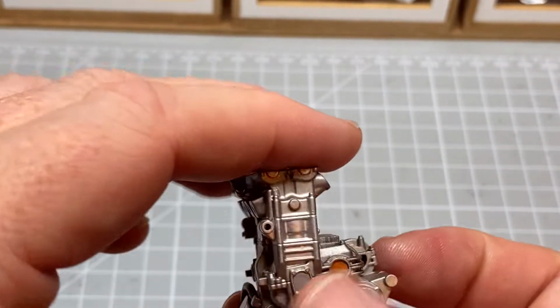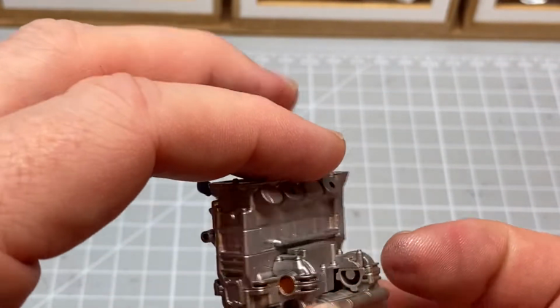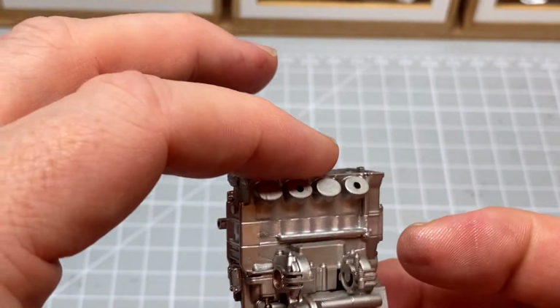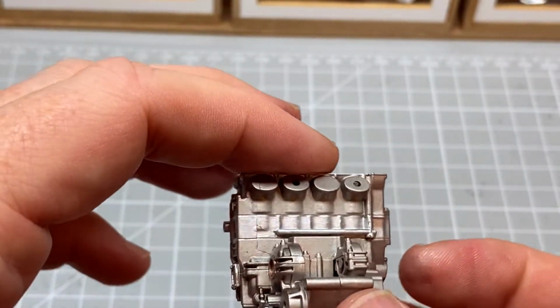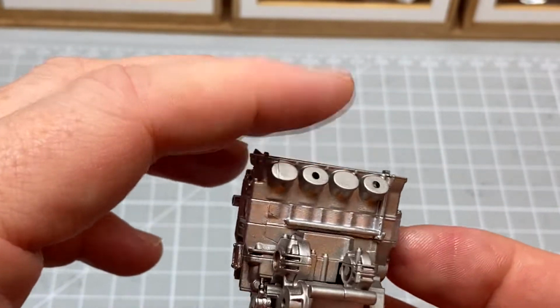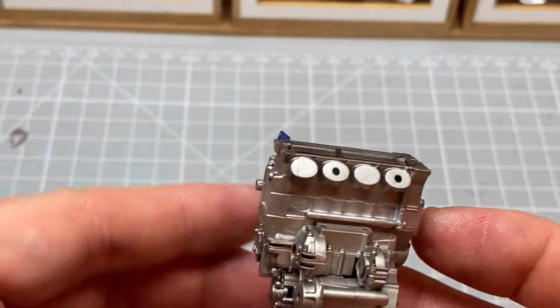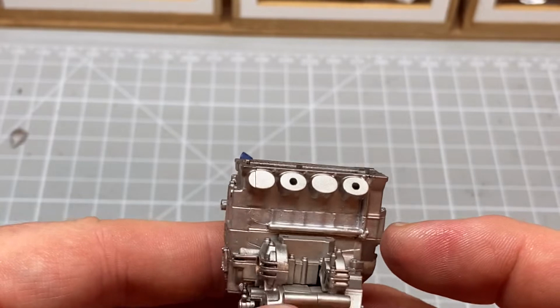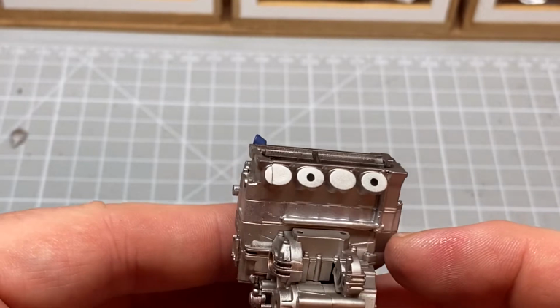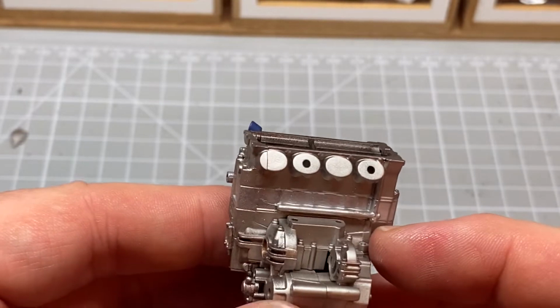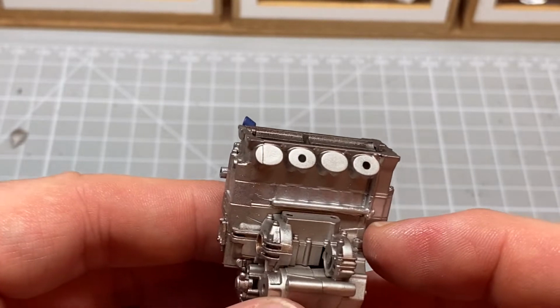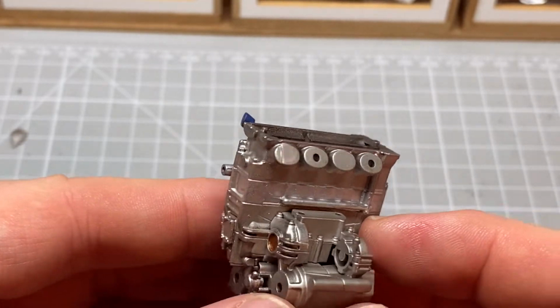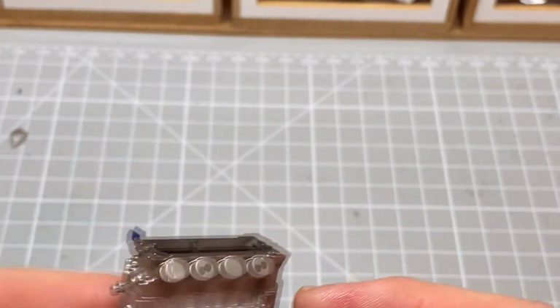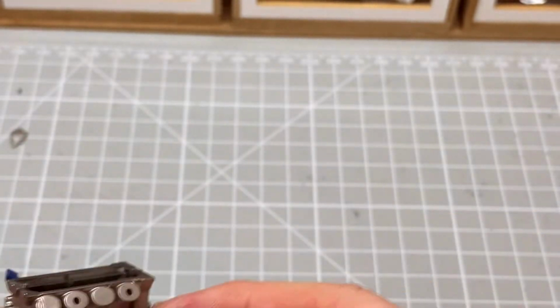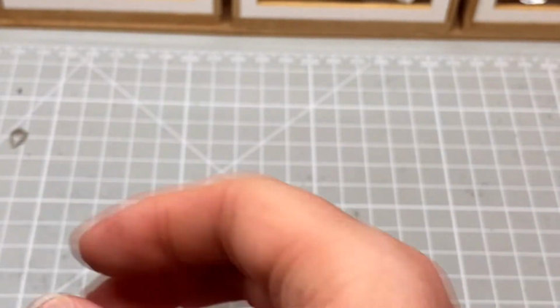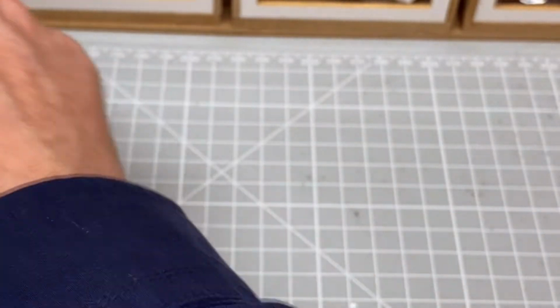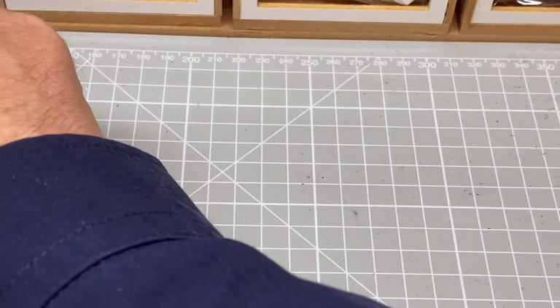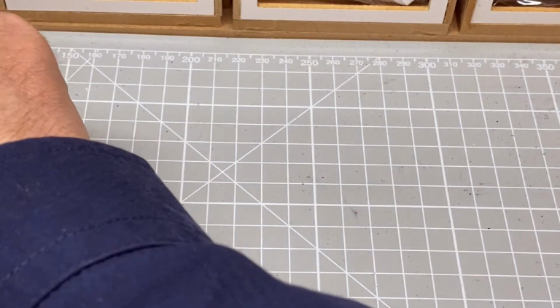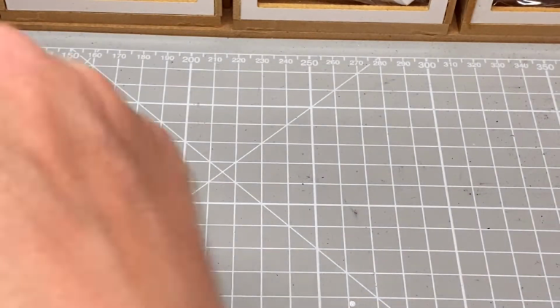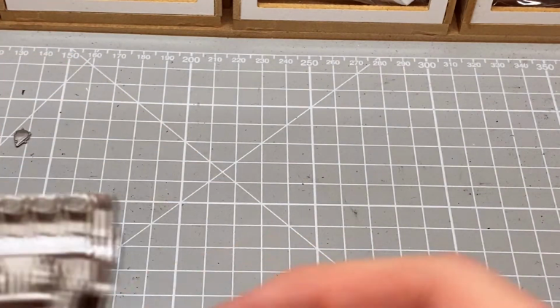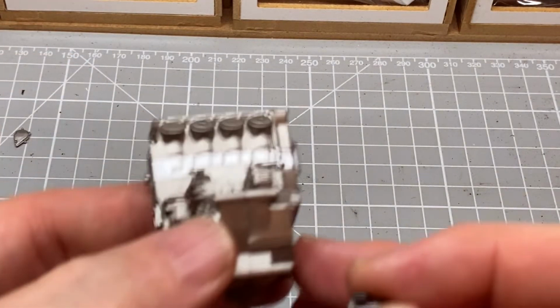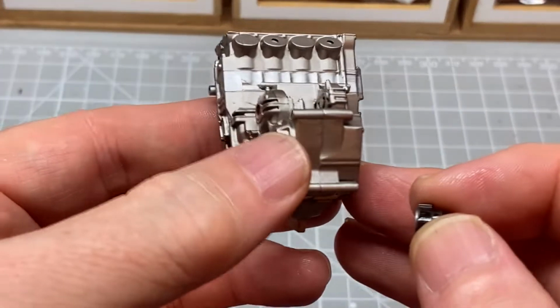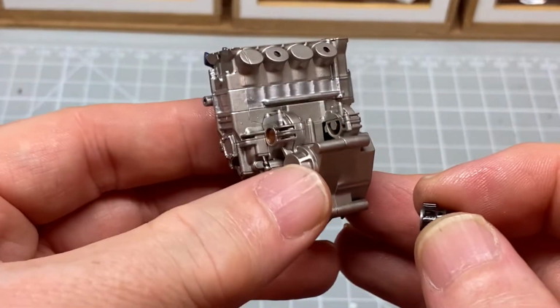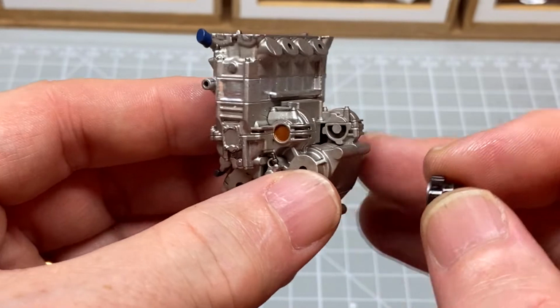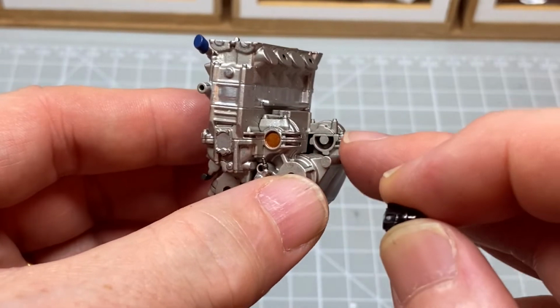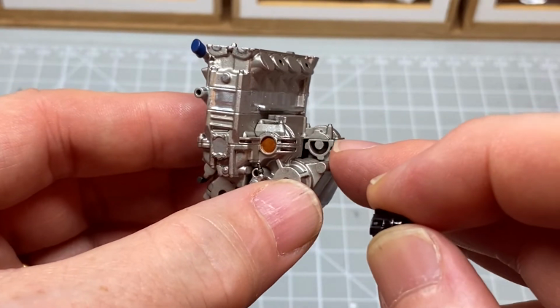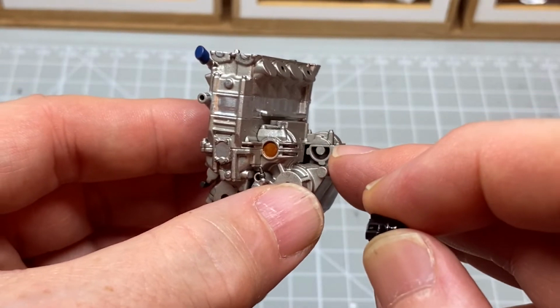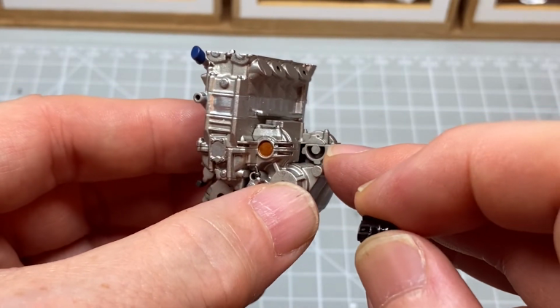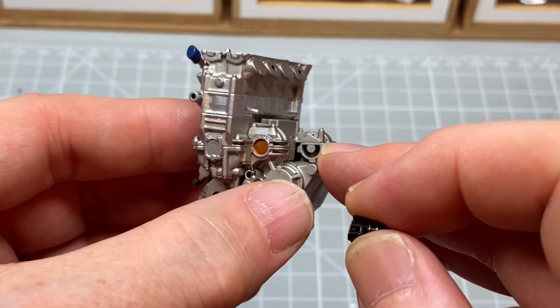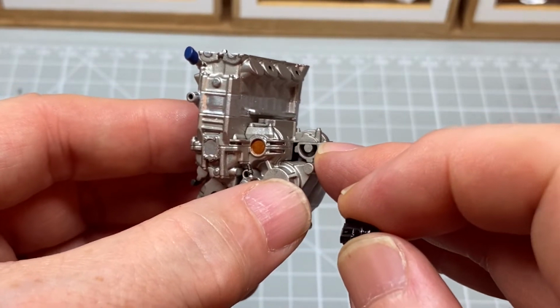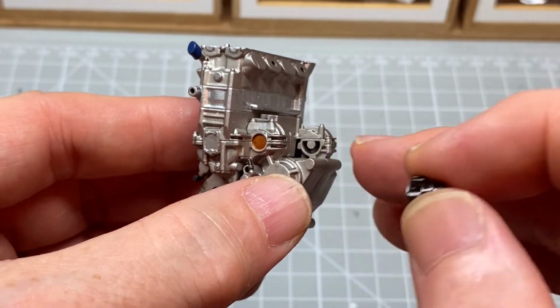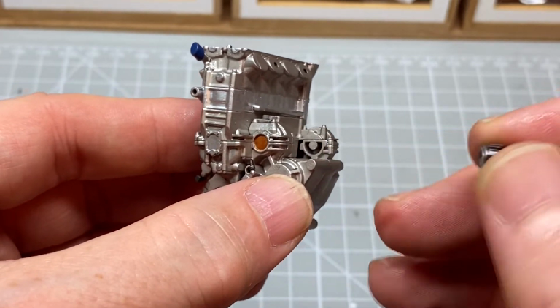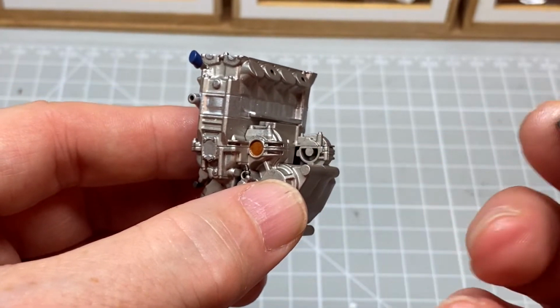And then we come to the back. We have the little filter, which goes in that semicircle hole there.